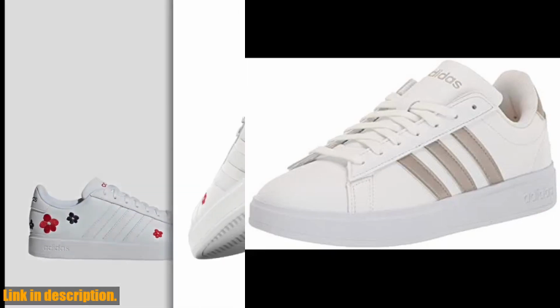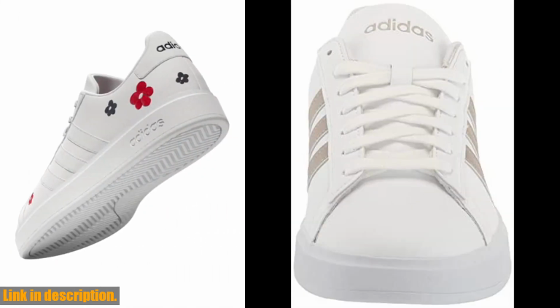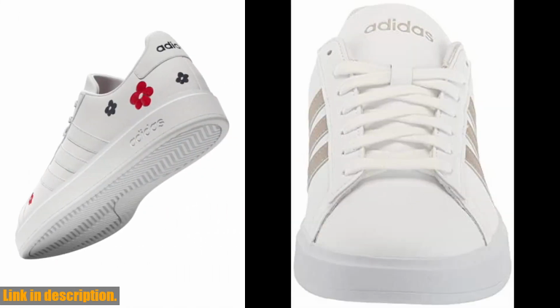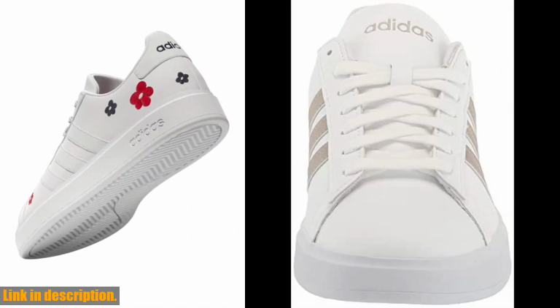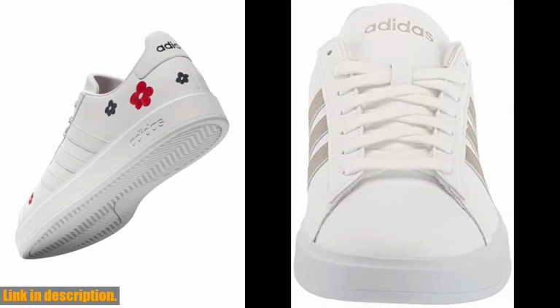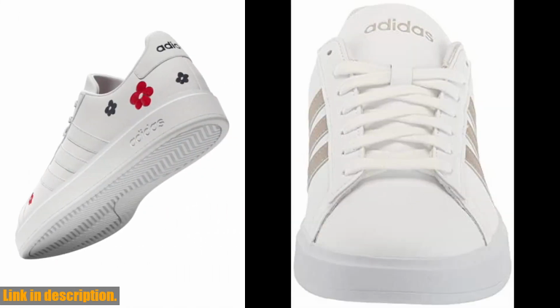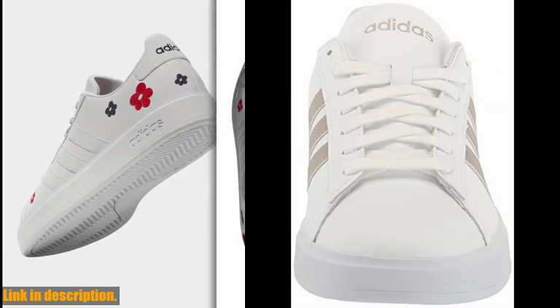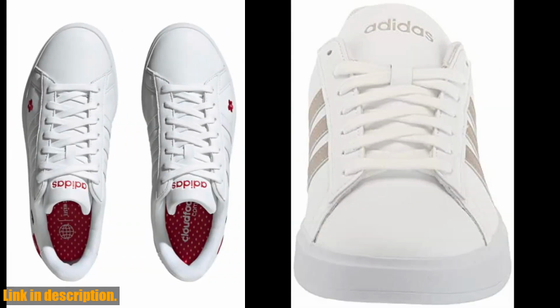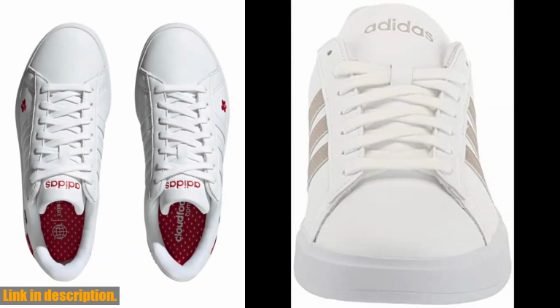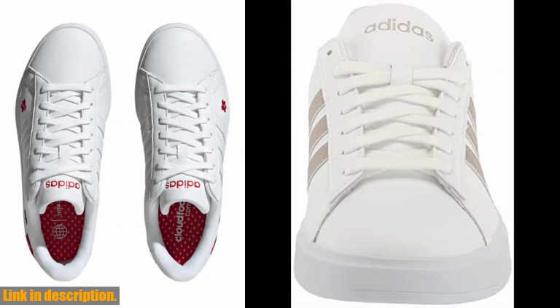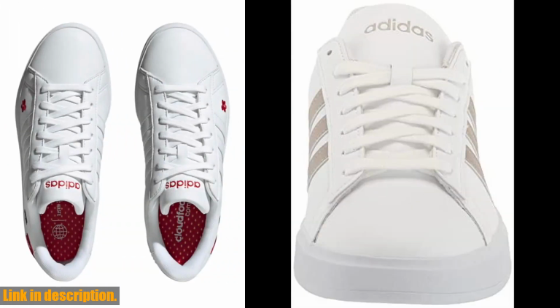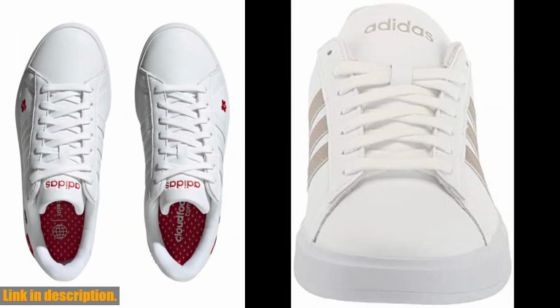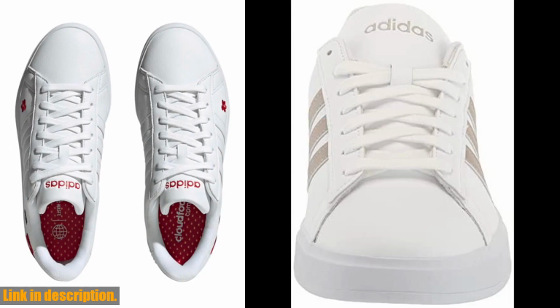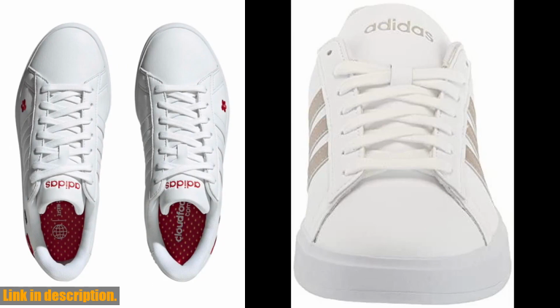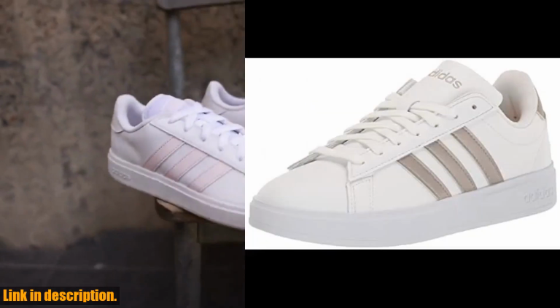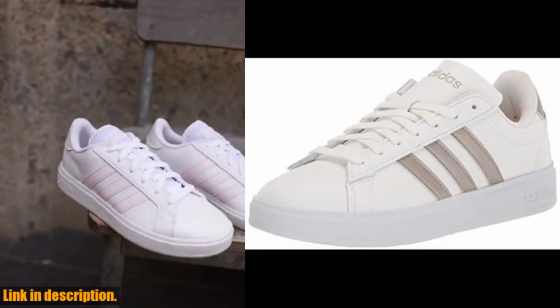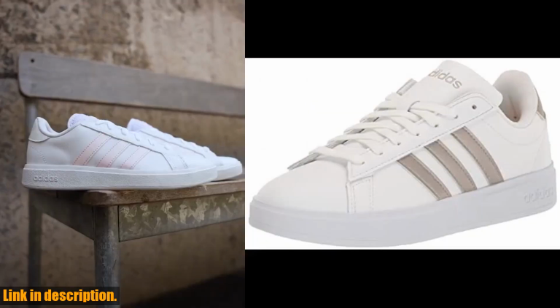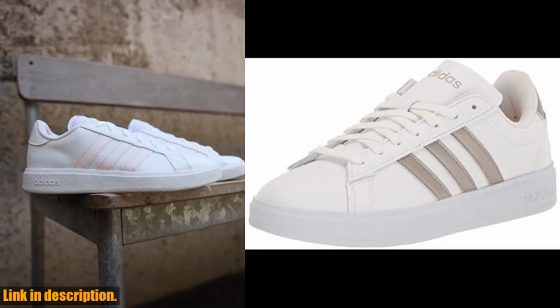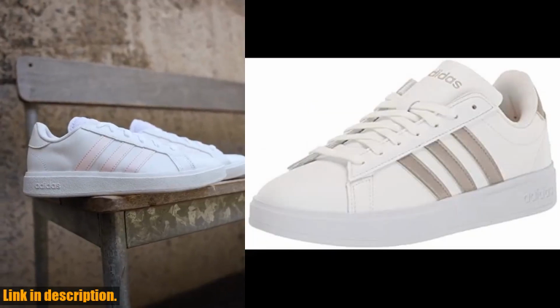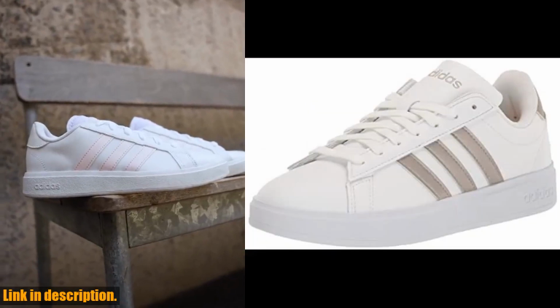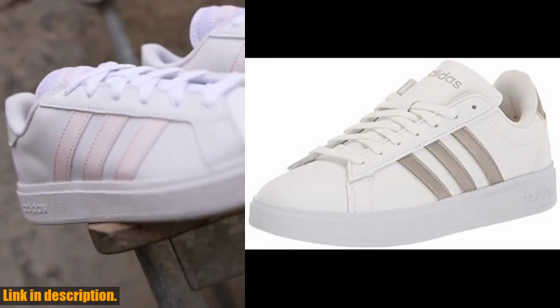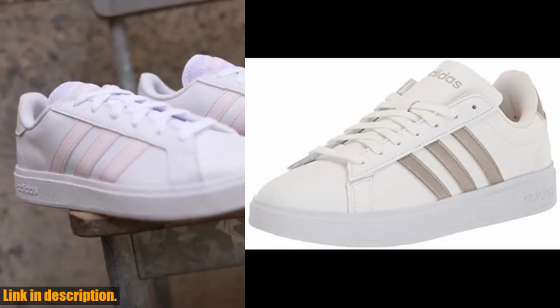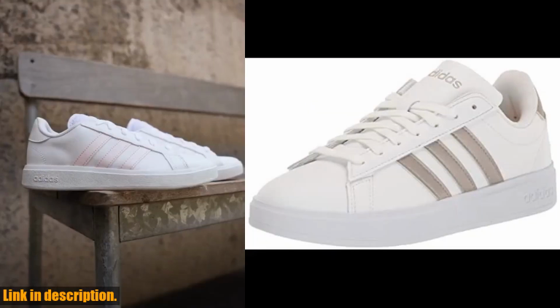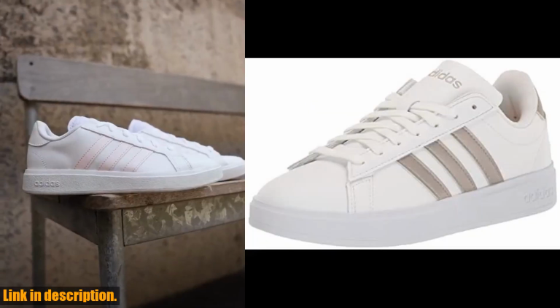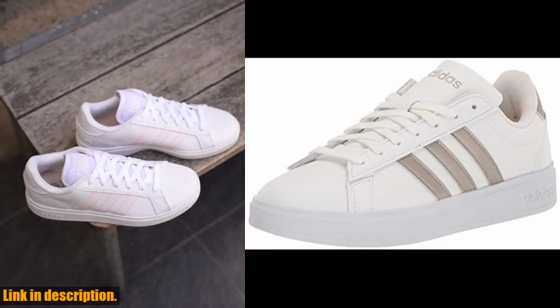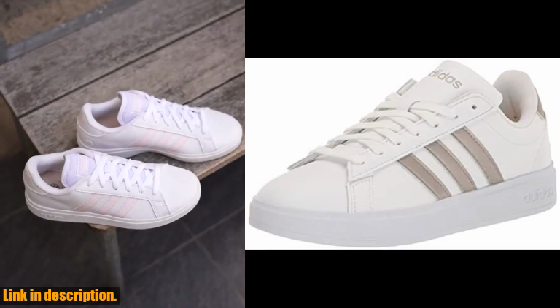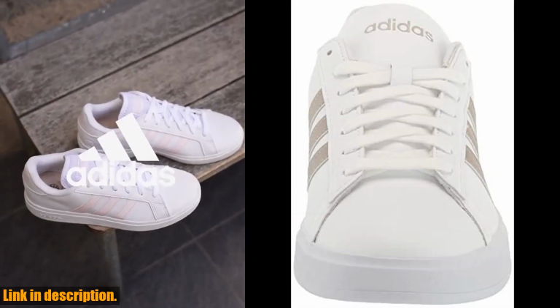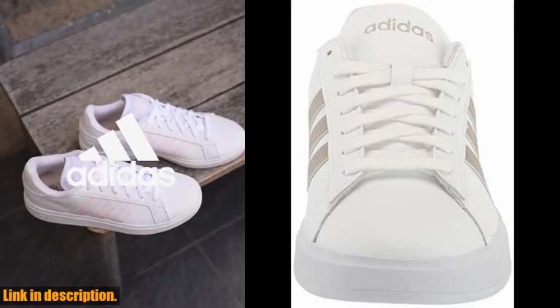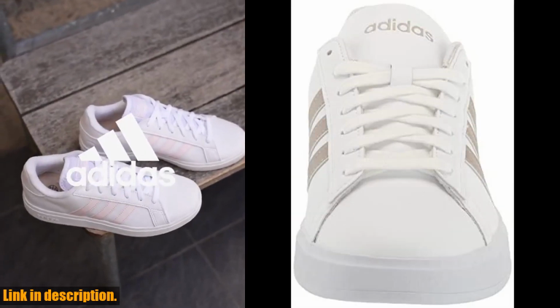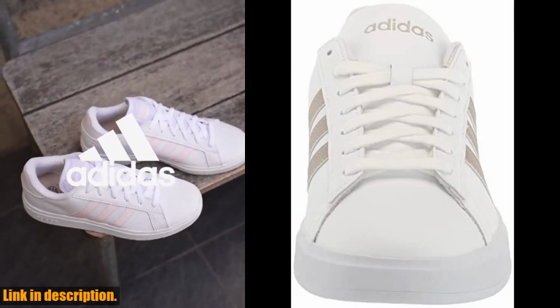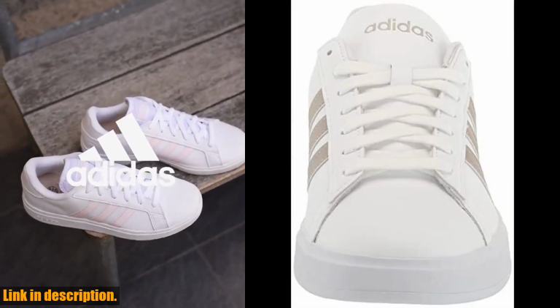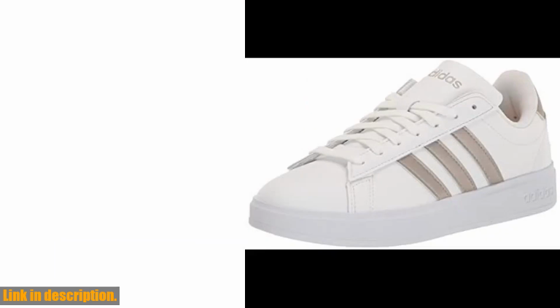Whether you're a professional tennis player or just play for fun, these Adidas Women's Grand Court 2.0 Tennis Shoes are a must-have for your collection. So if you're ready to take your game to the next level or simply want to step up your fashion game, click the link in the description to get your hands on a pair today.